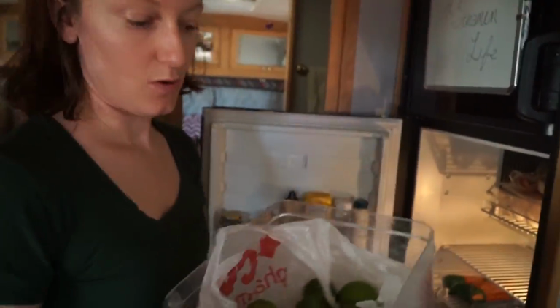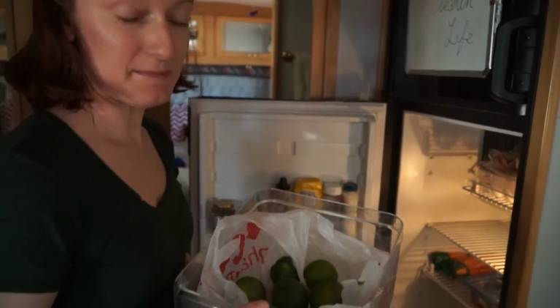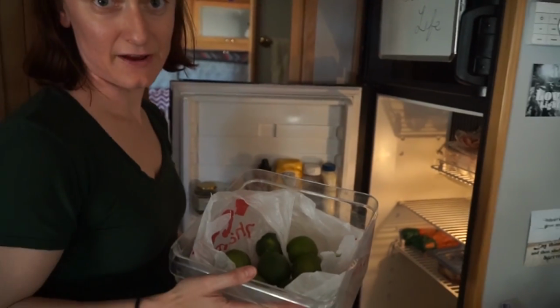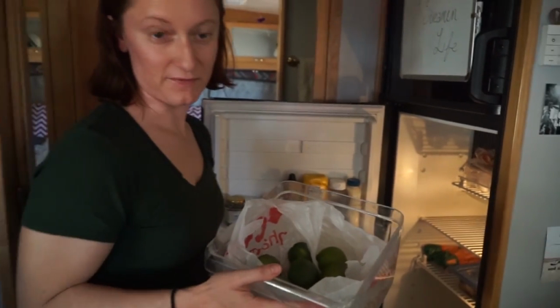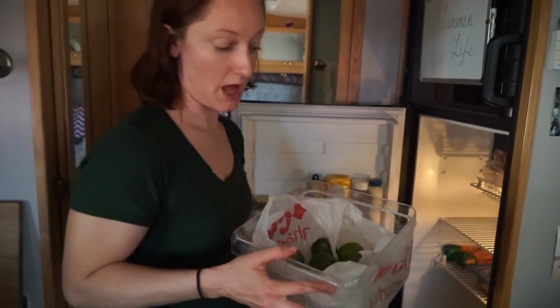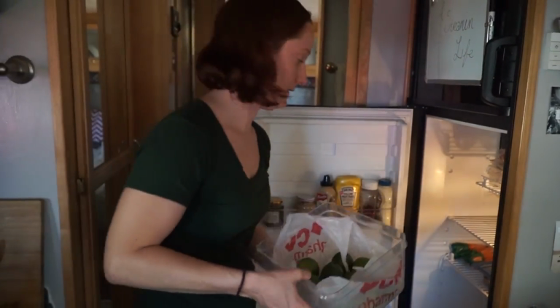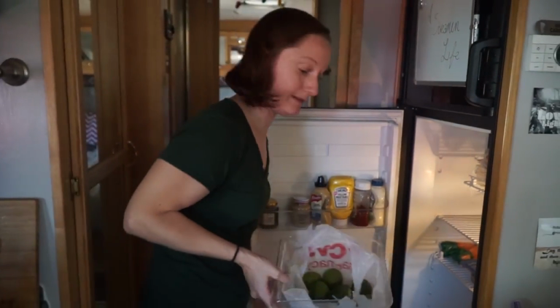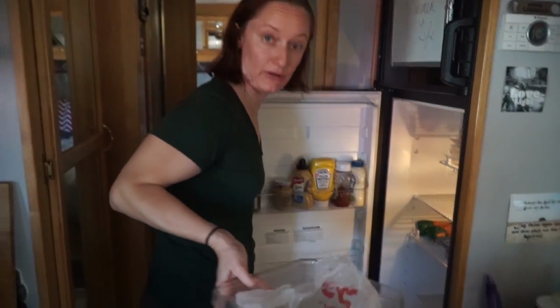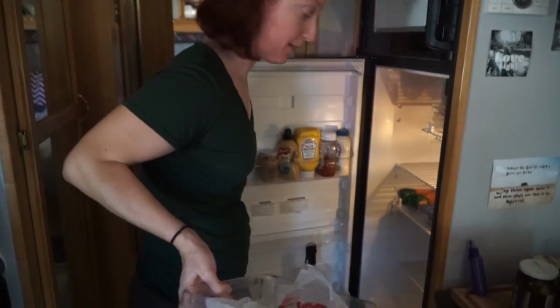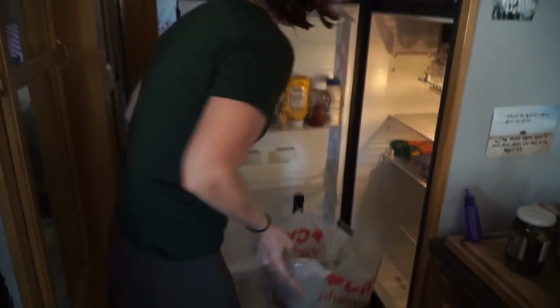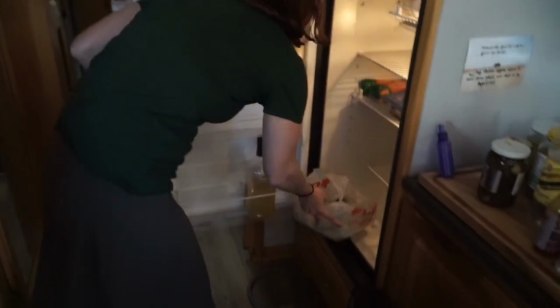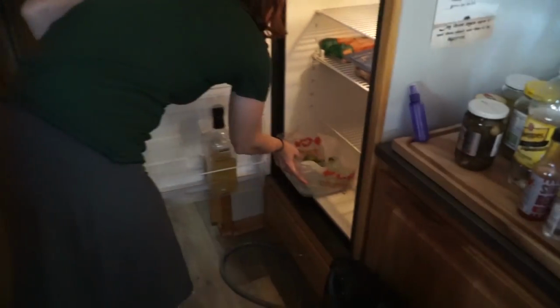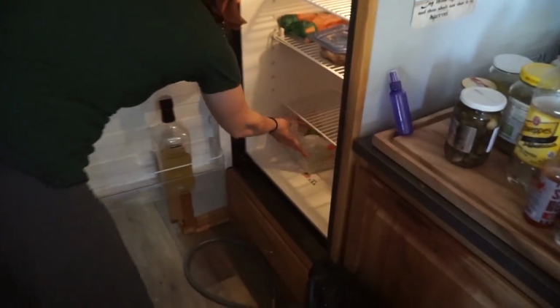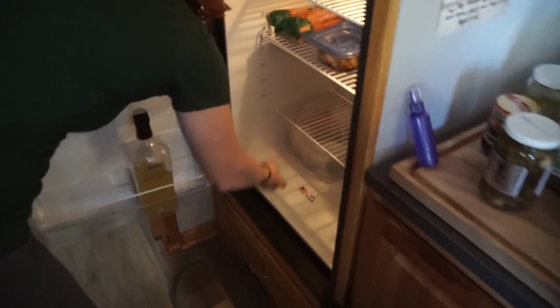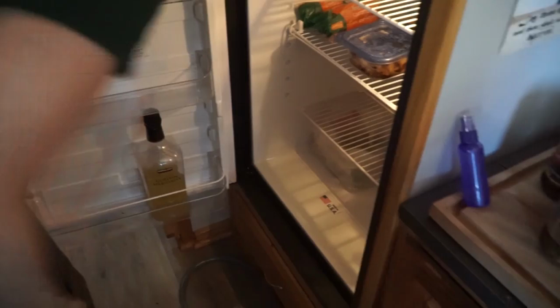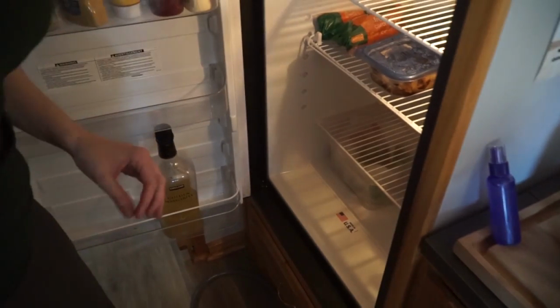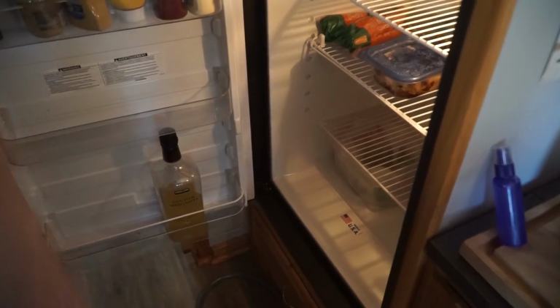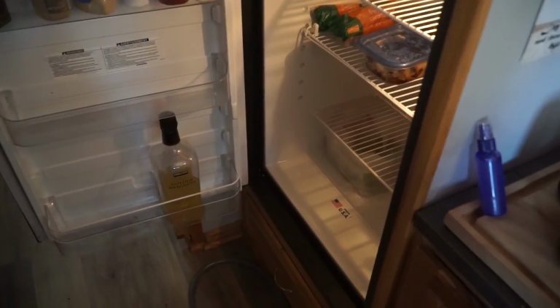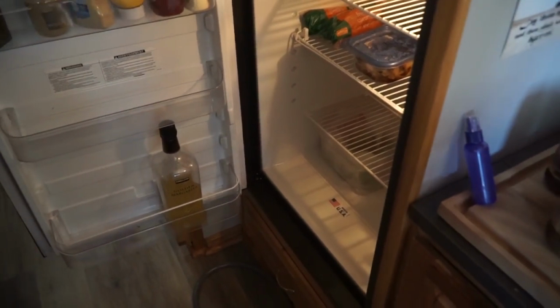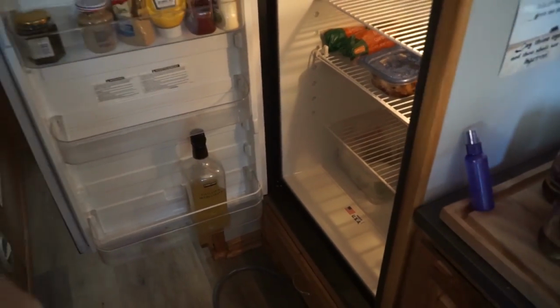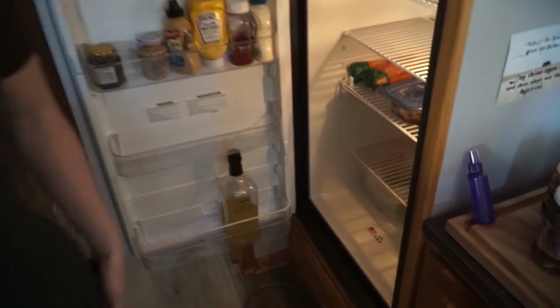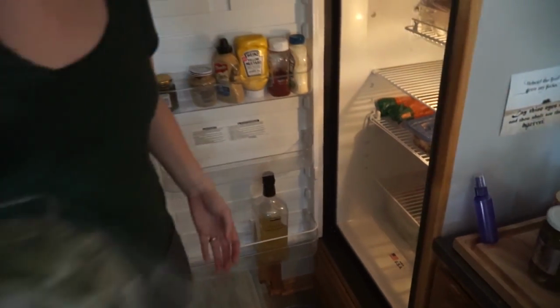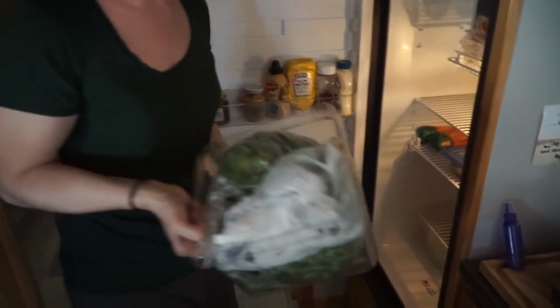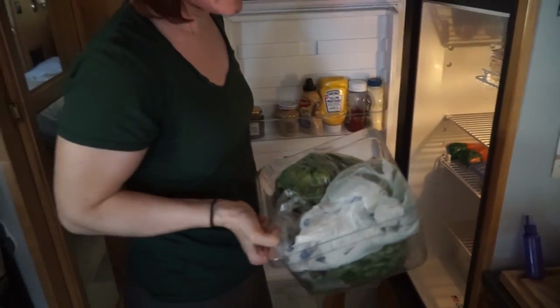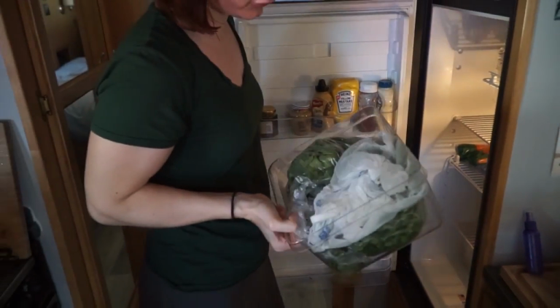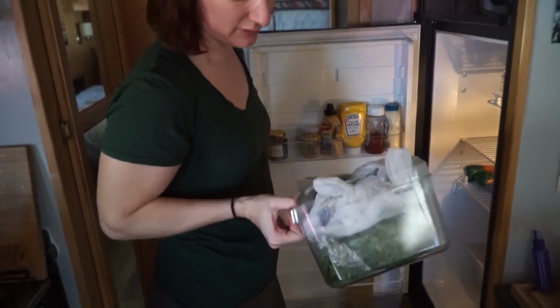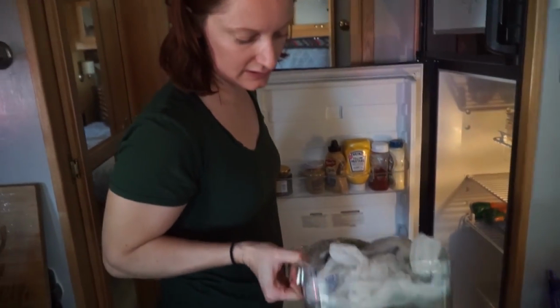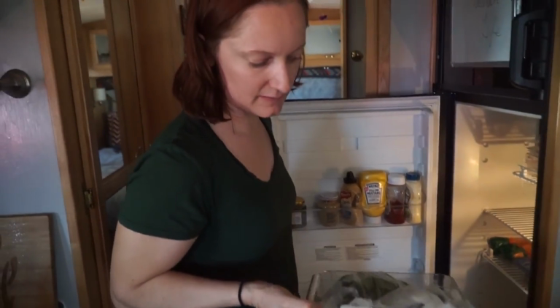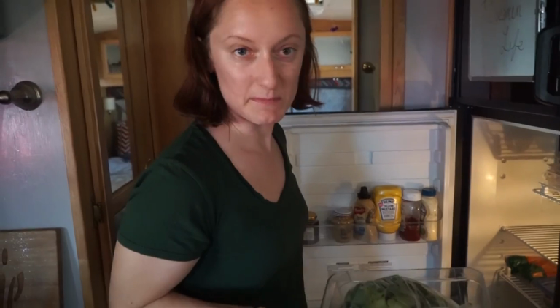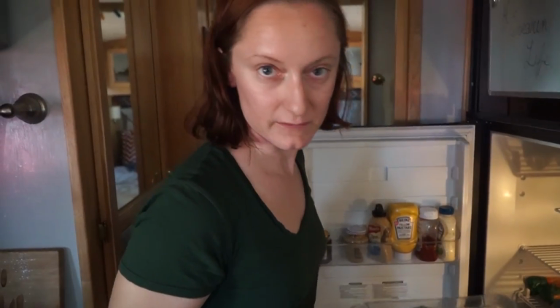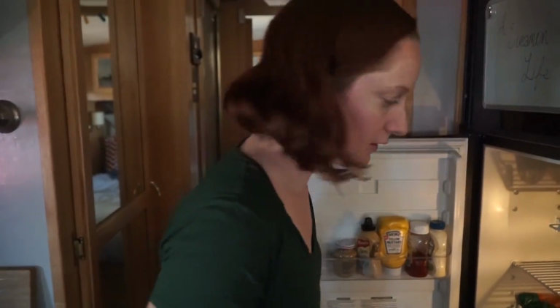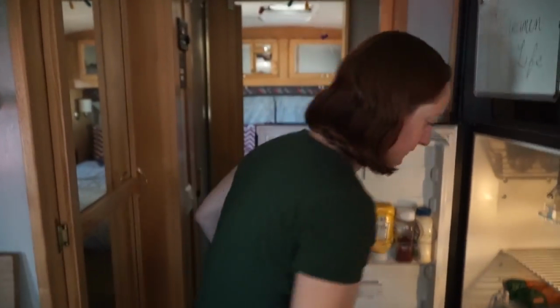We keep an entire drawer full of limes — this is actually pretty empty right now. We buy them in bulk from Costco. The other big drawer always has cilantro and green onions and sometimes parsley and other herbs.